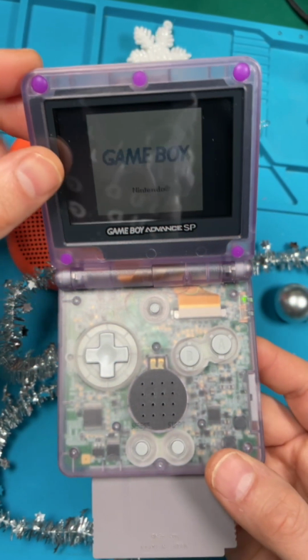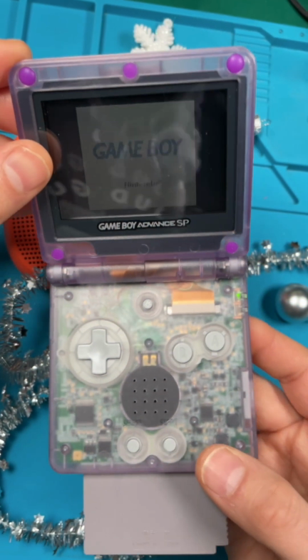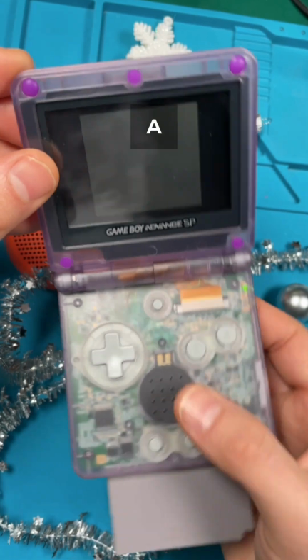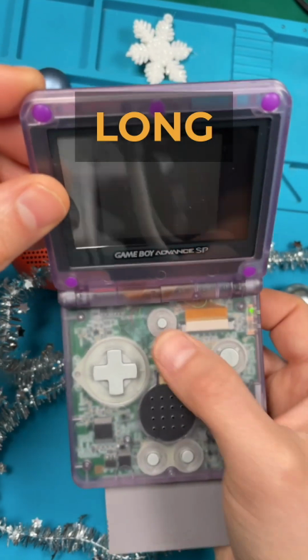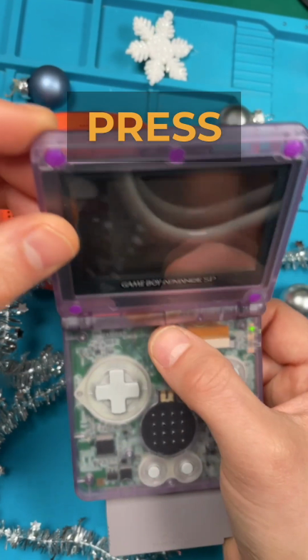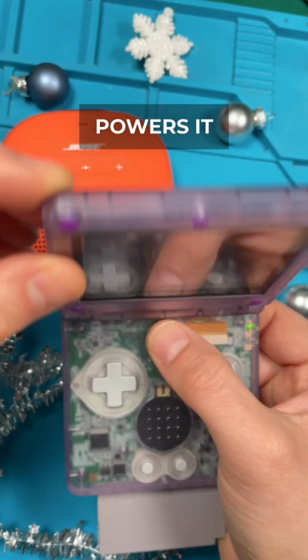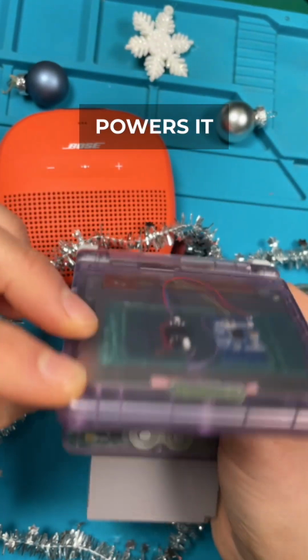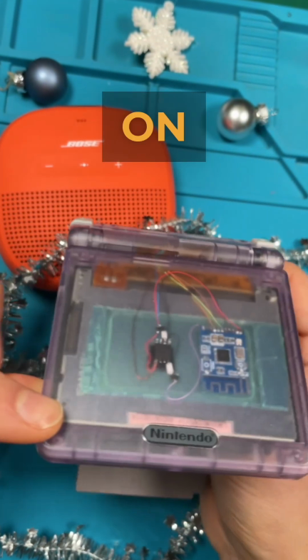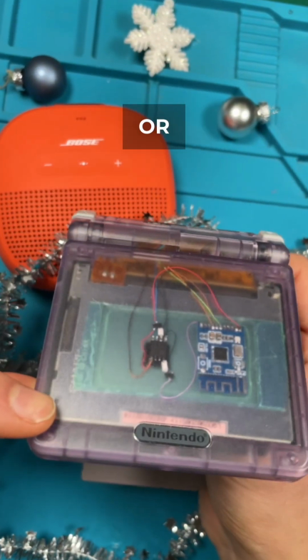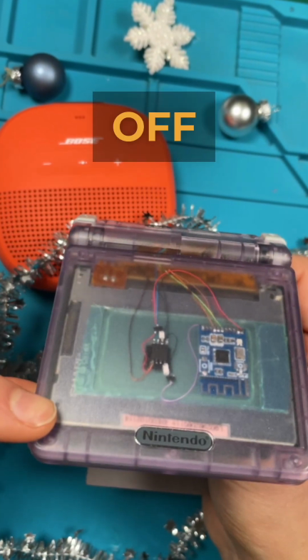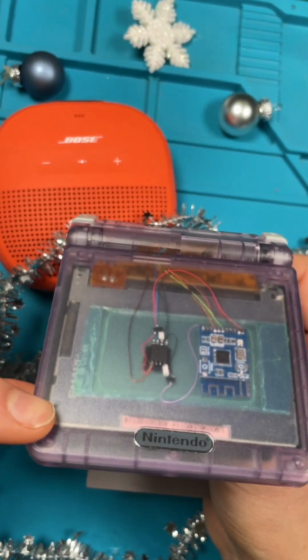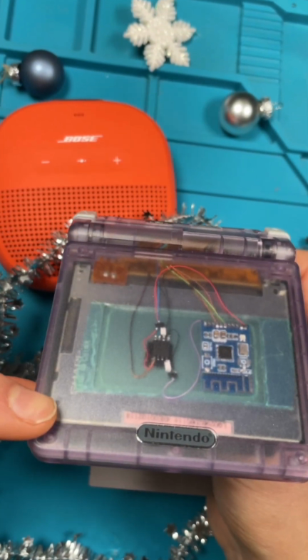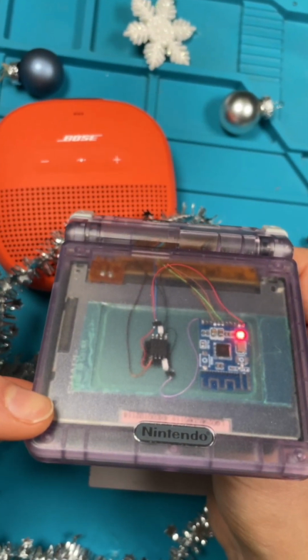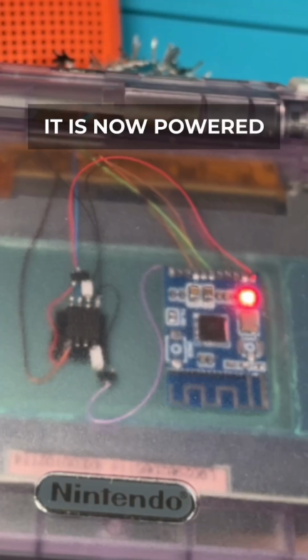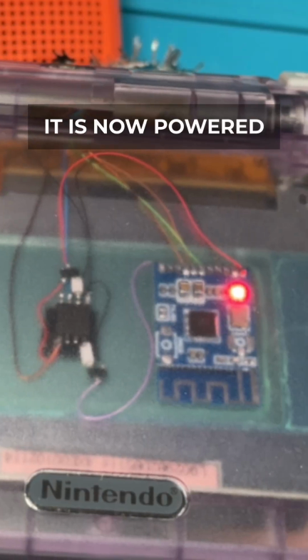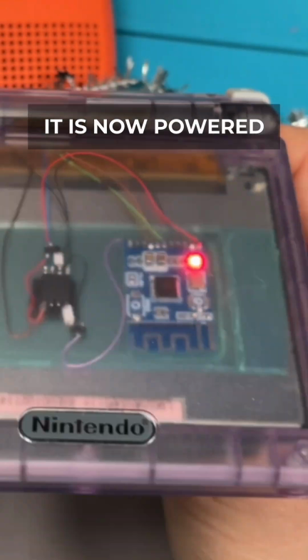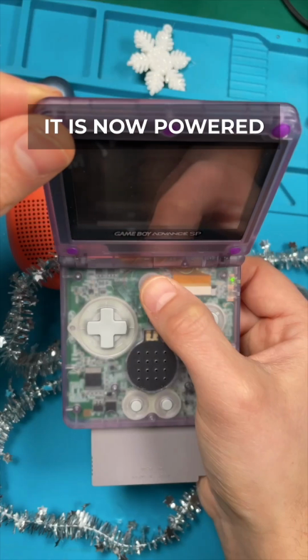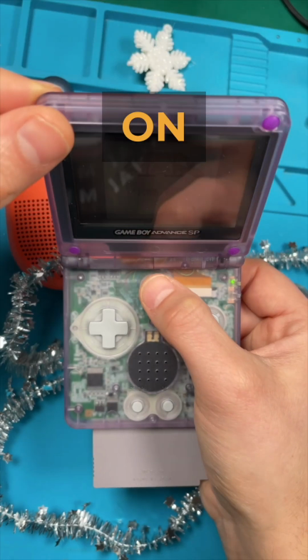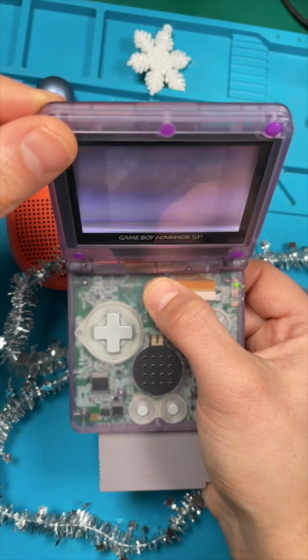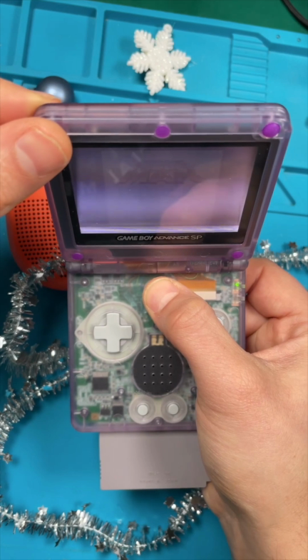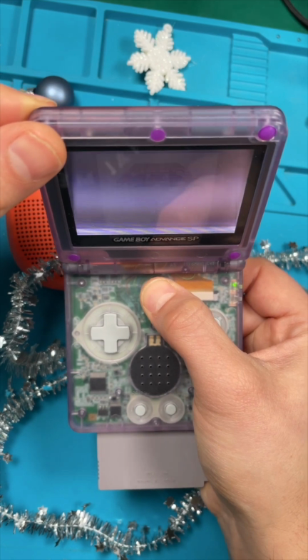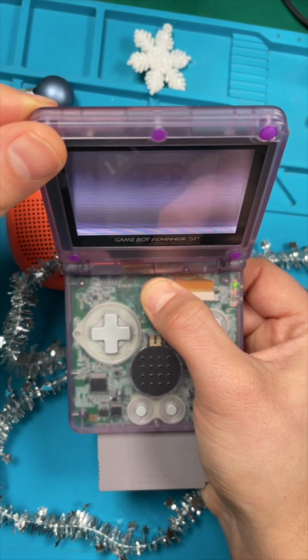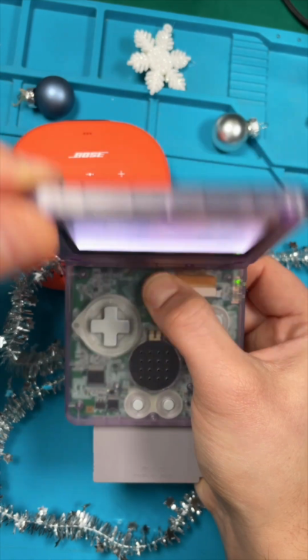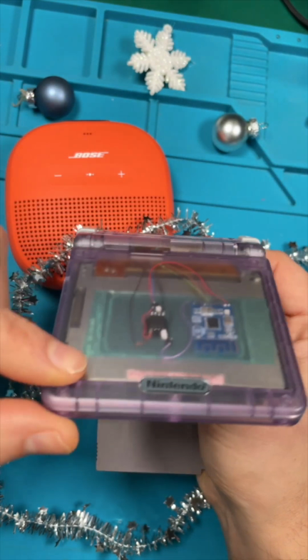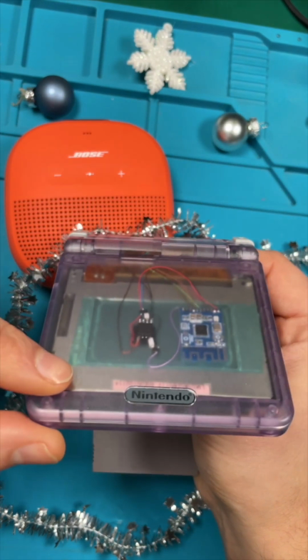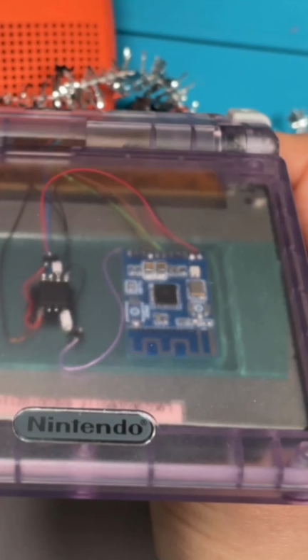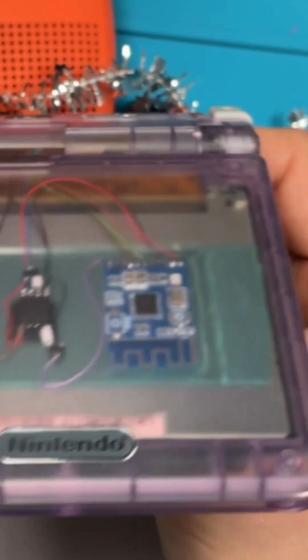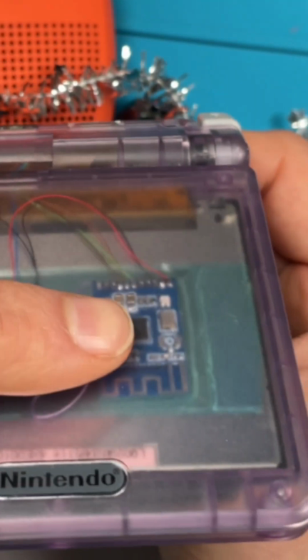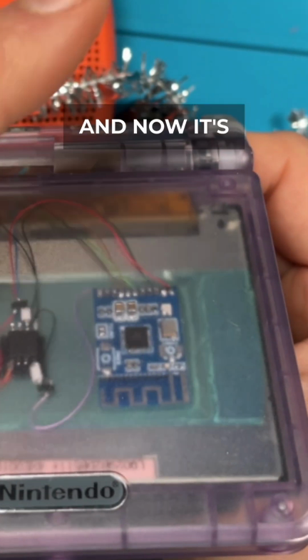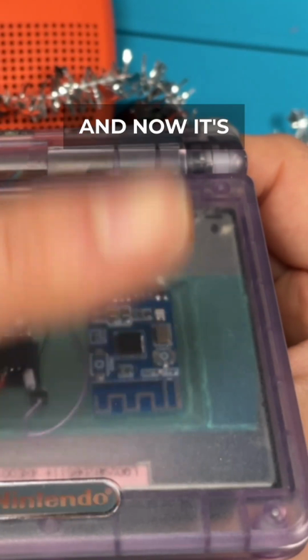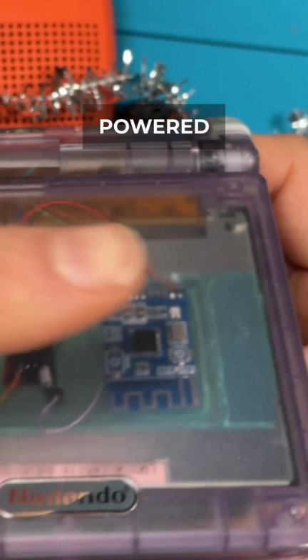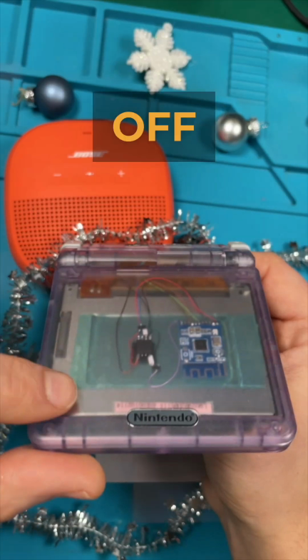A long press powers it on or off. It is now powered on. And now it's powered off.